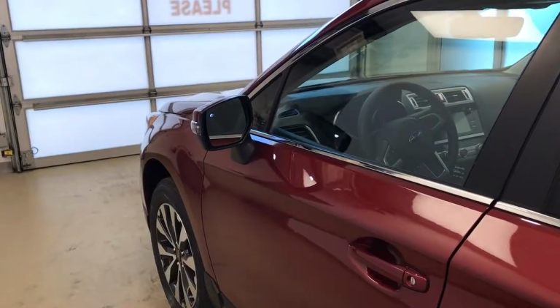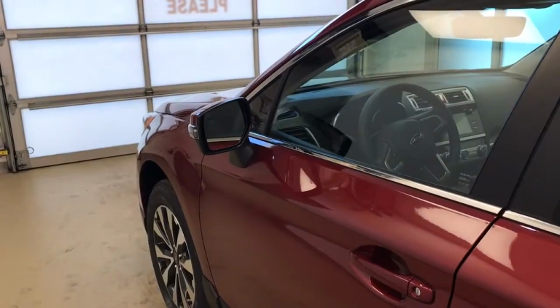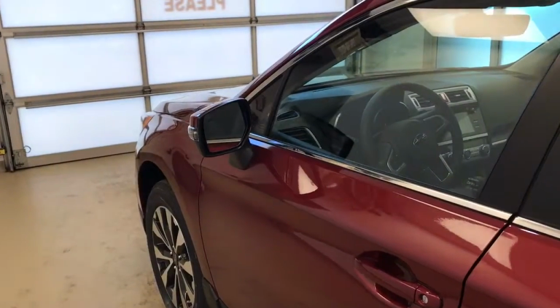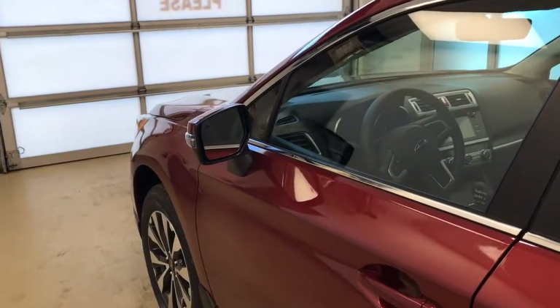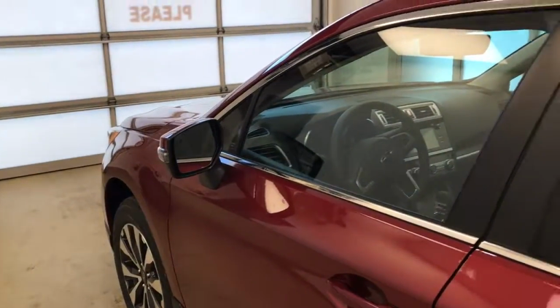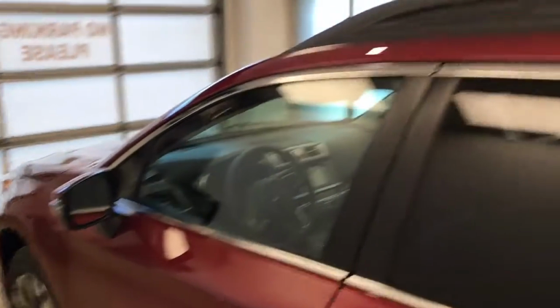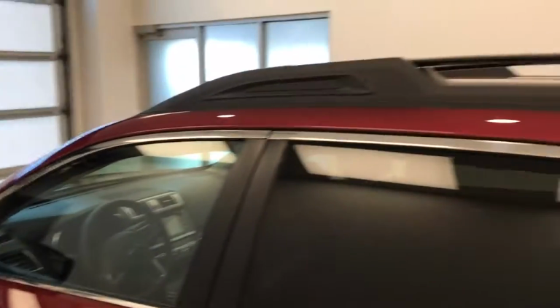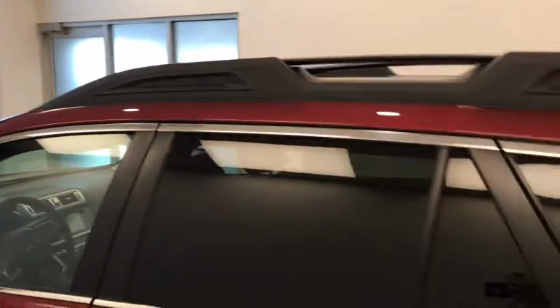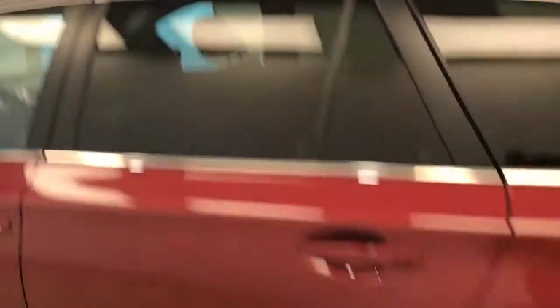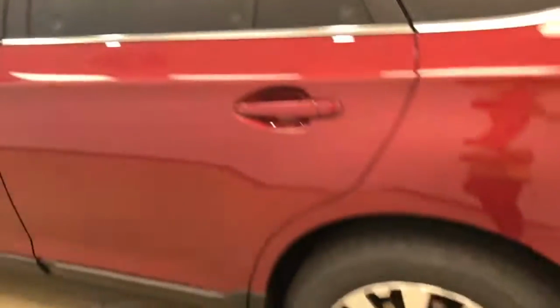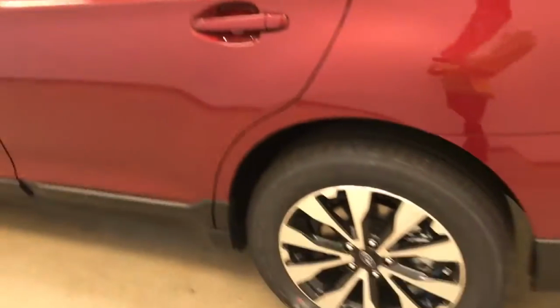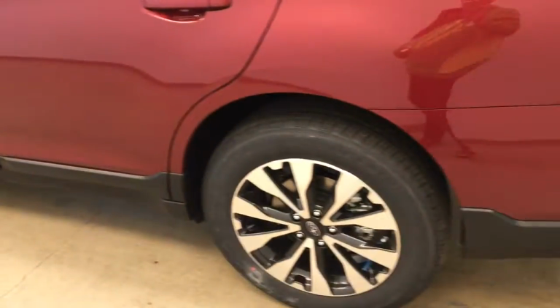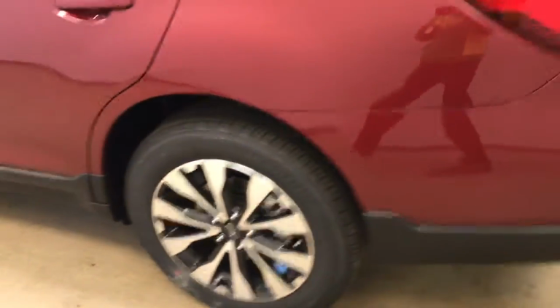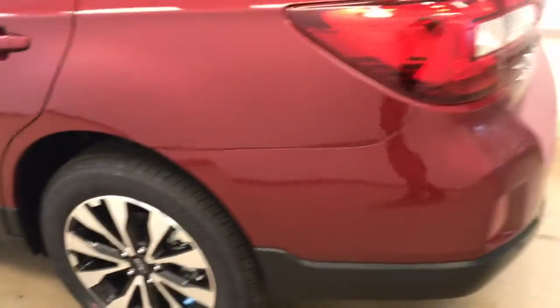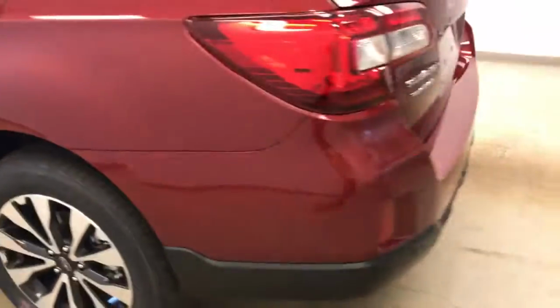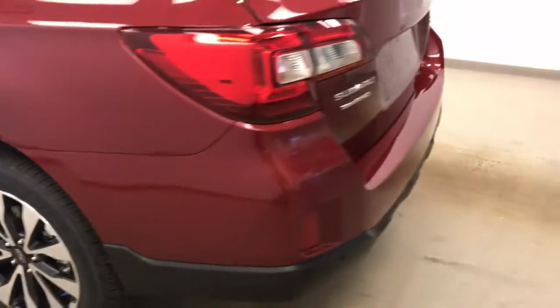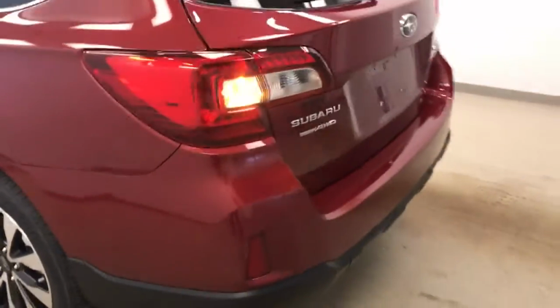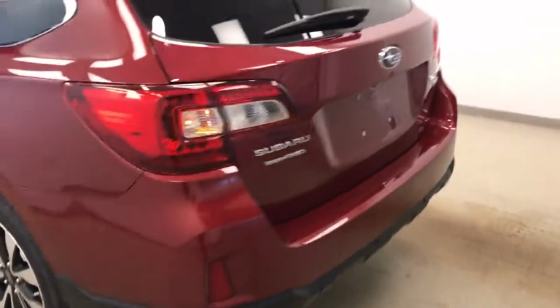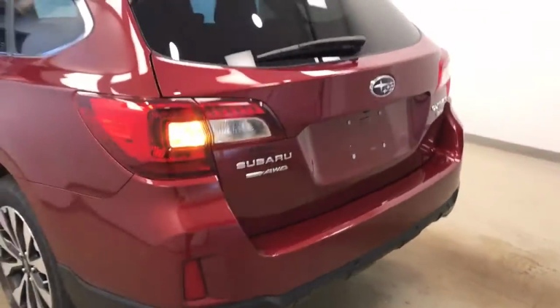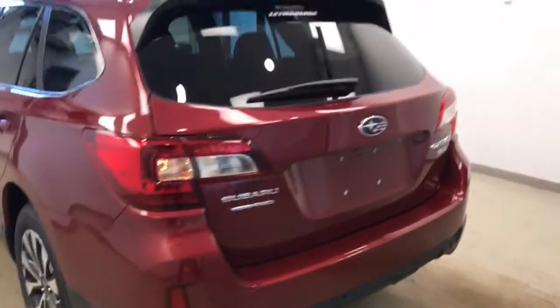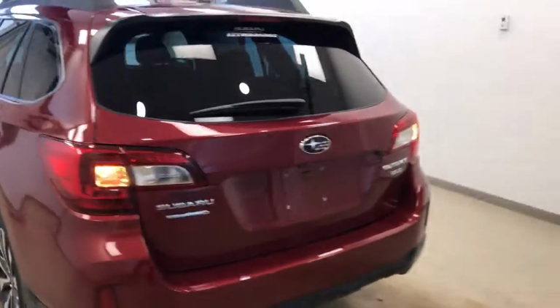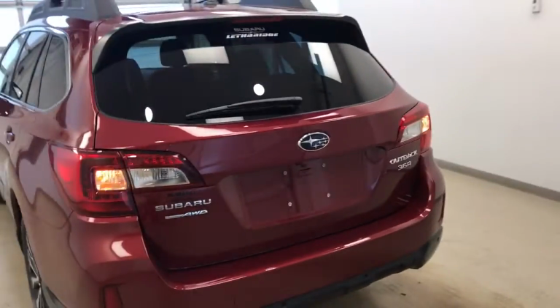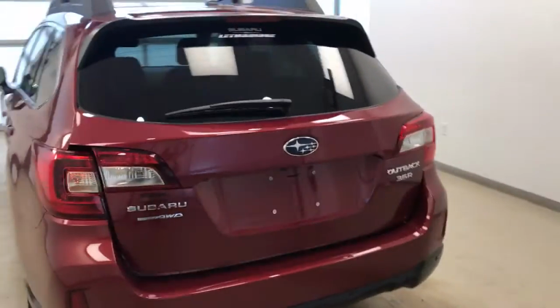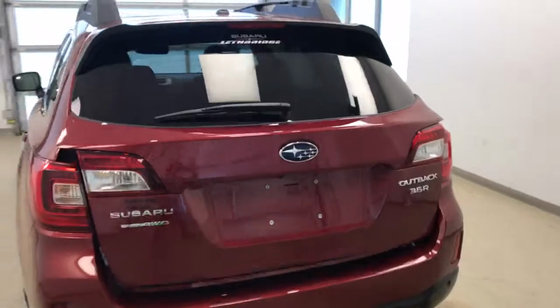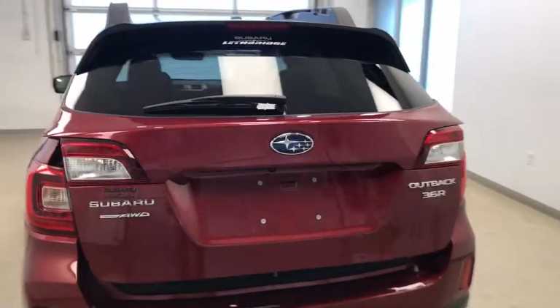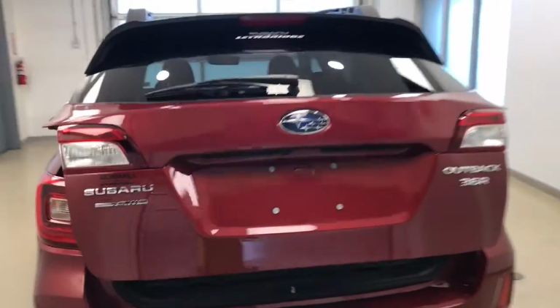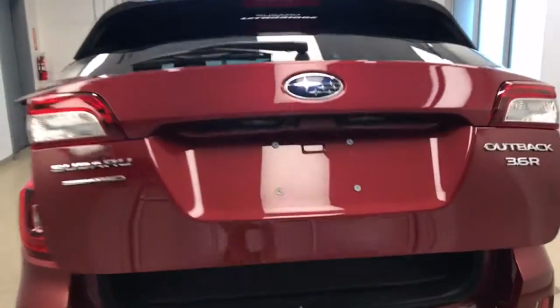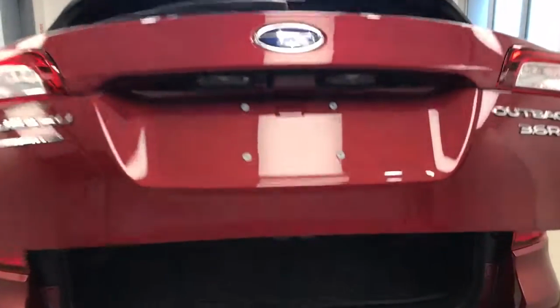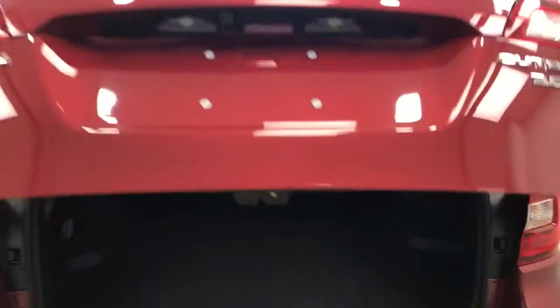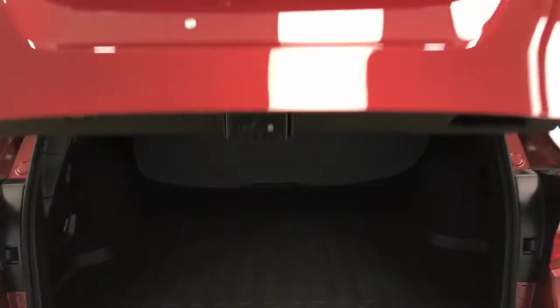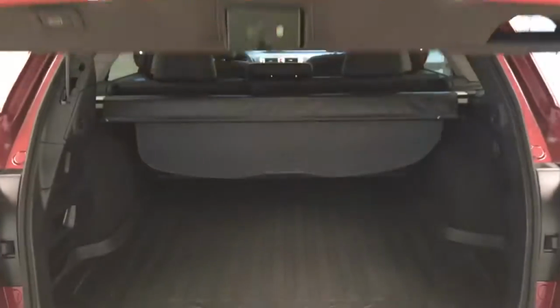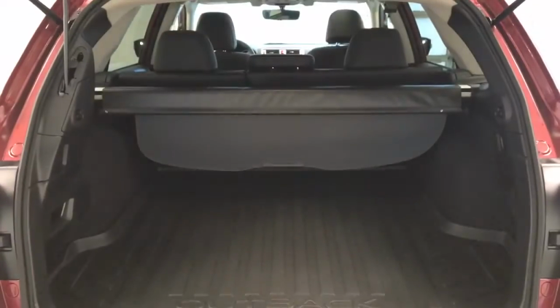This vehicle comes equipped with blind spot assist mirrors, roof wrap, 18 inch alloy rims, rear parking assist, backup camera, remote trunk release, power hatch, and a lot more cargo space.